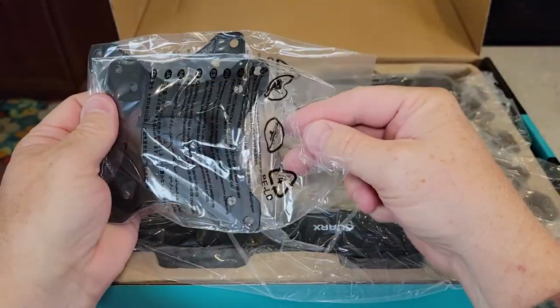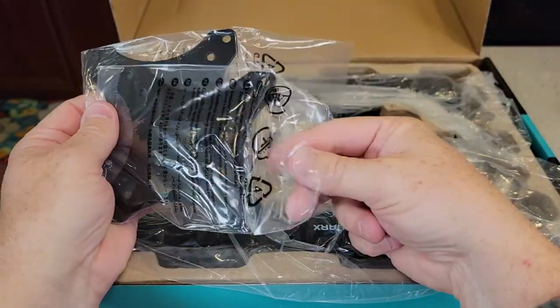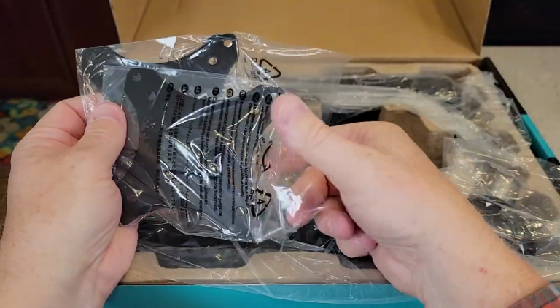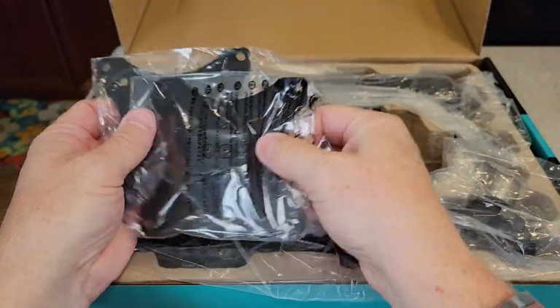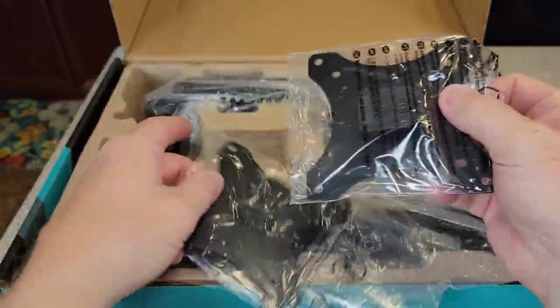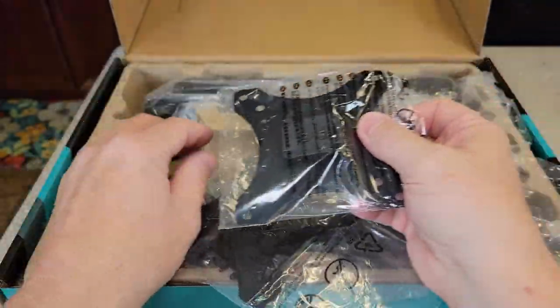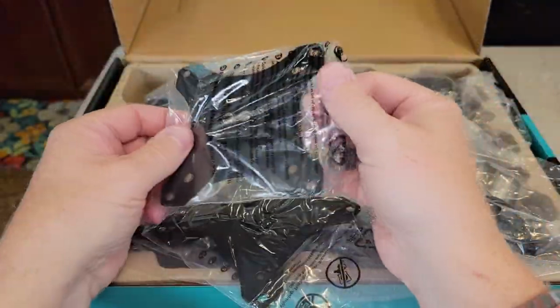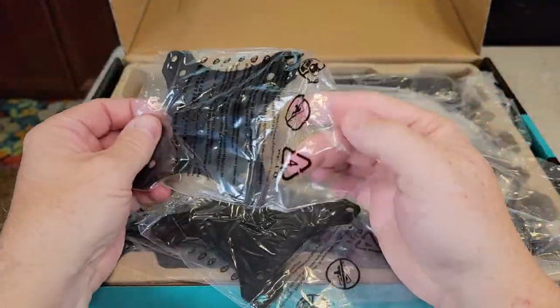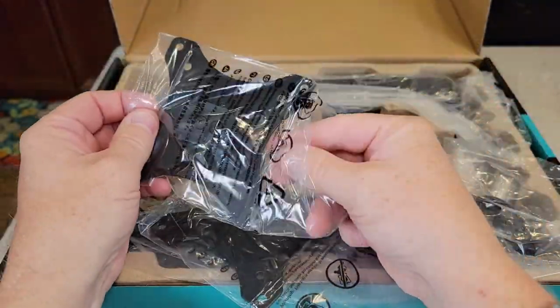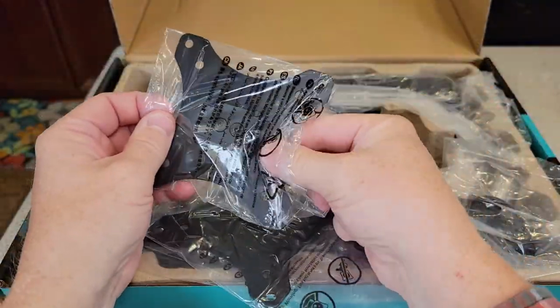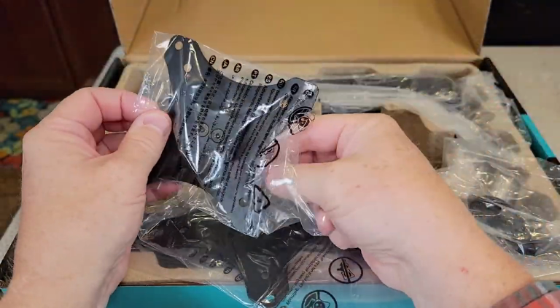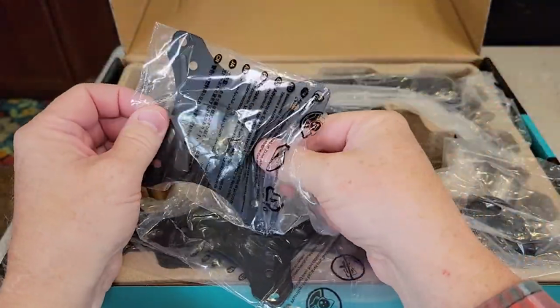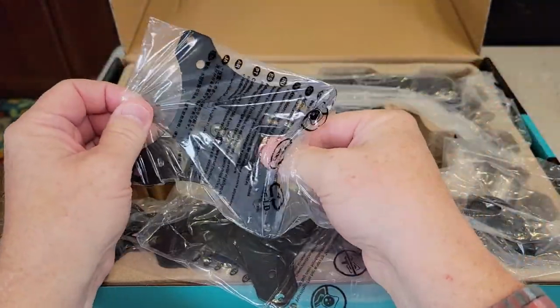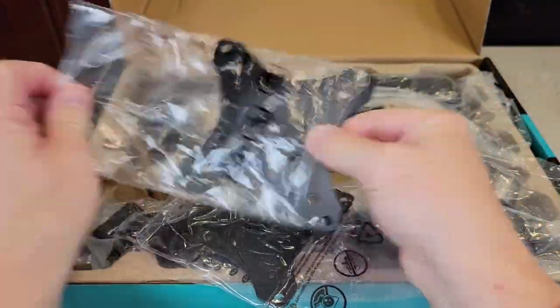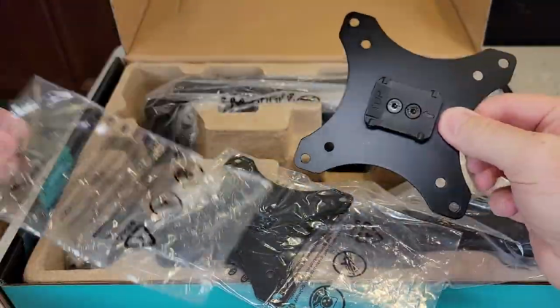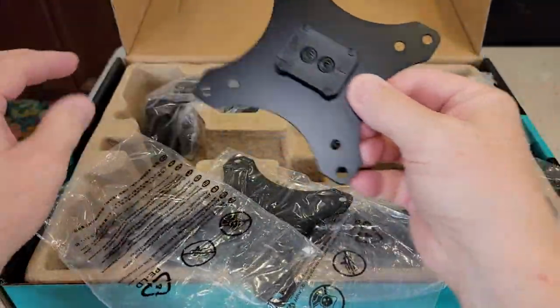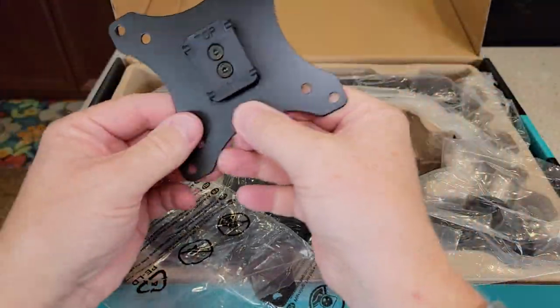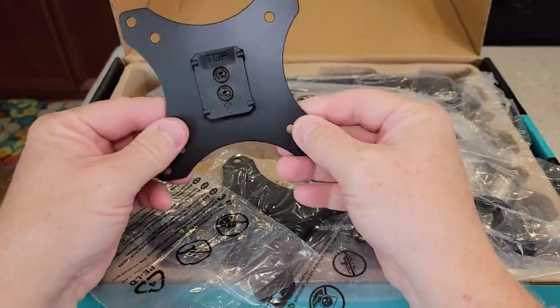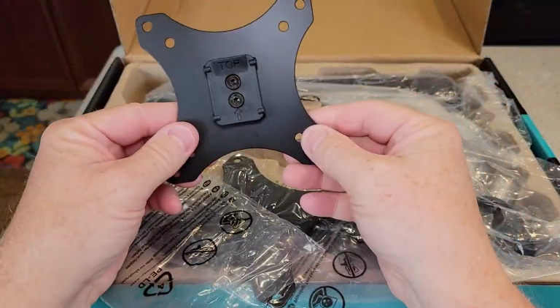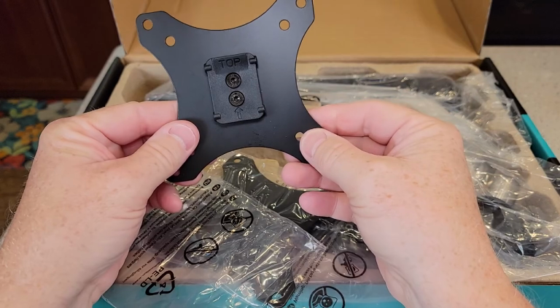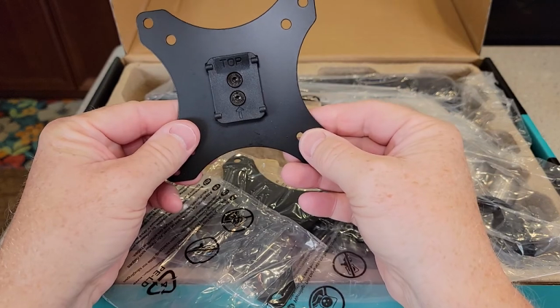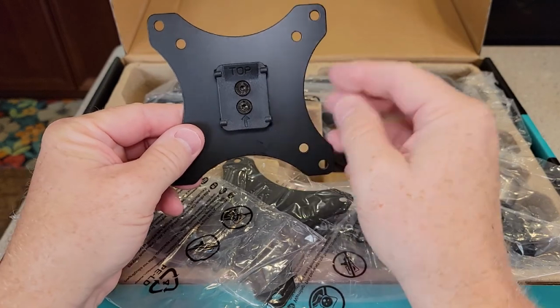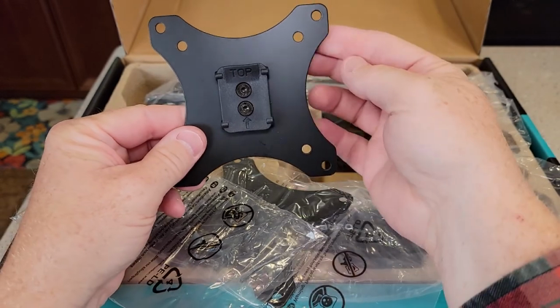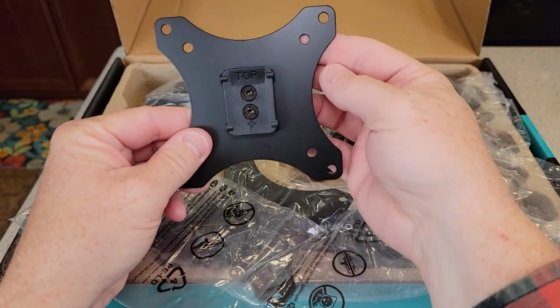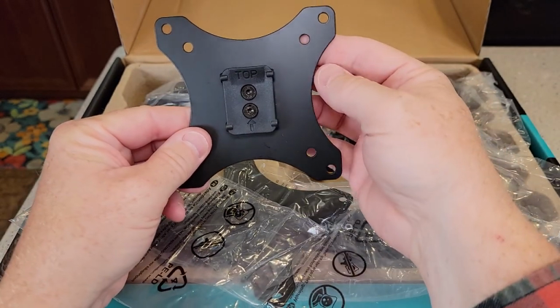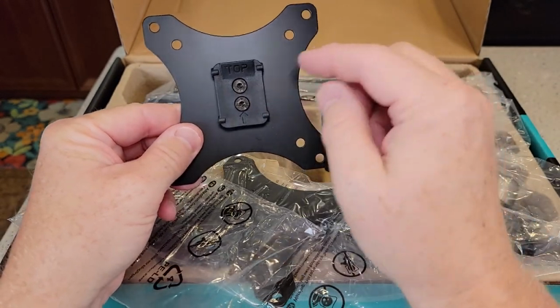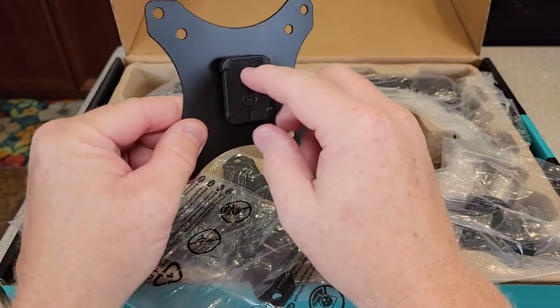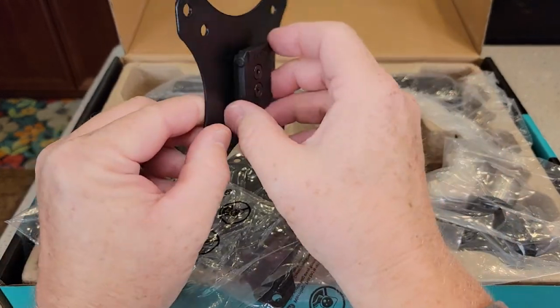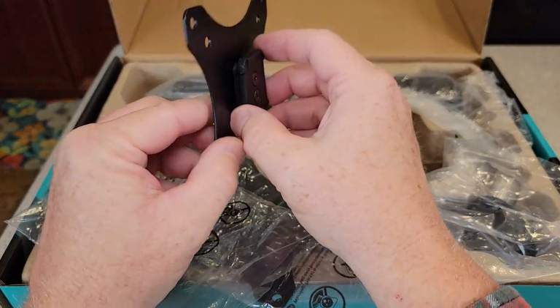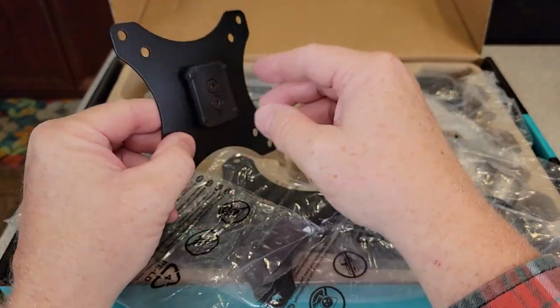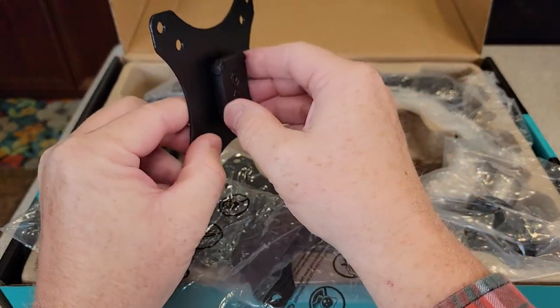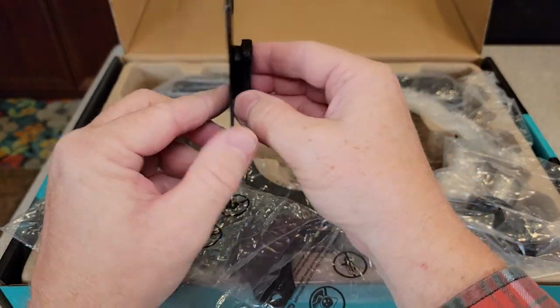Here's the monitor plate — this is what you're going to attach to the back of your monitor, and then you're going to attach this to the arms.